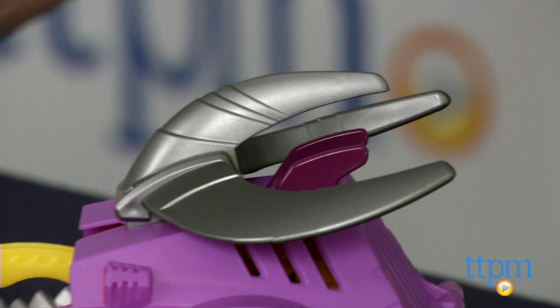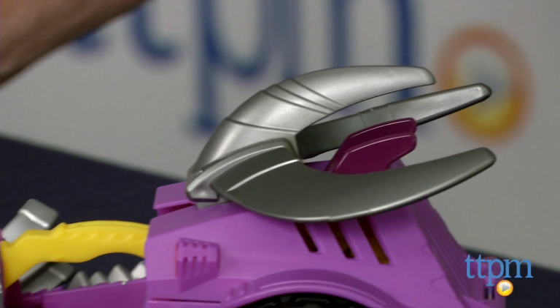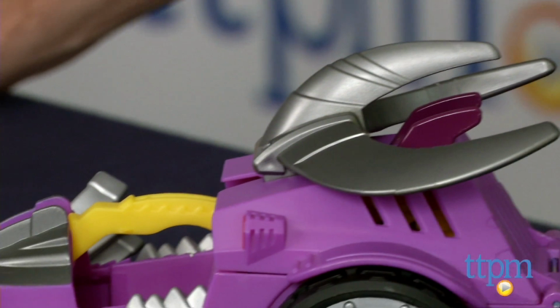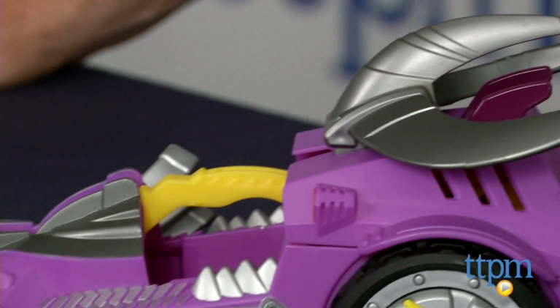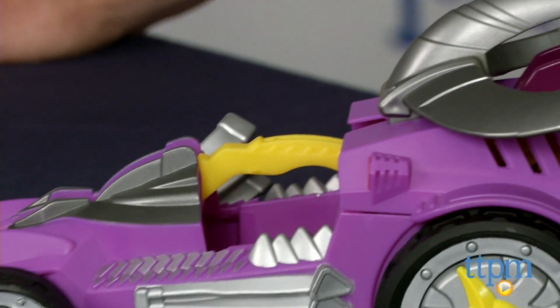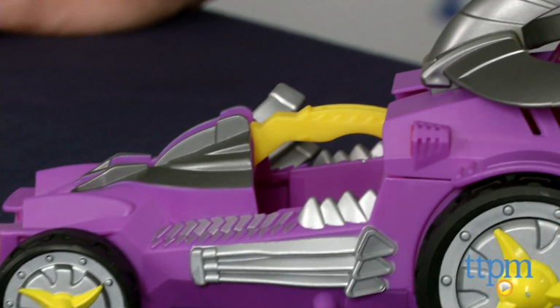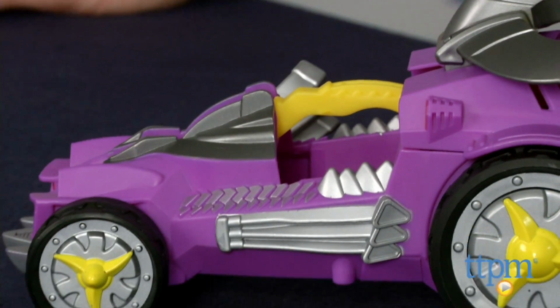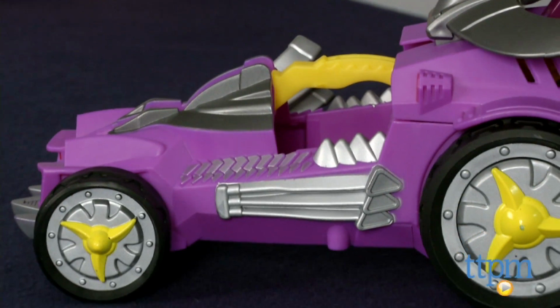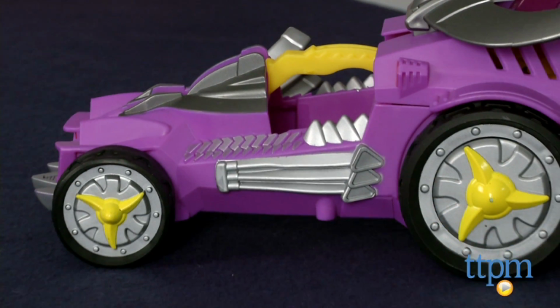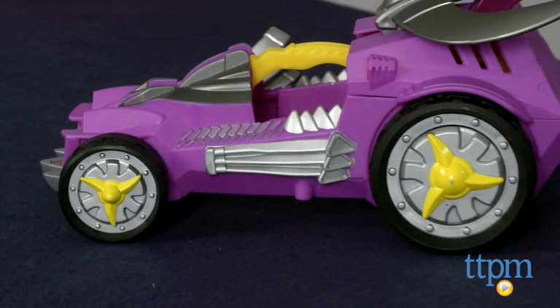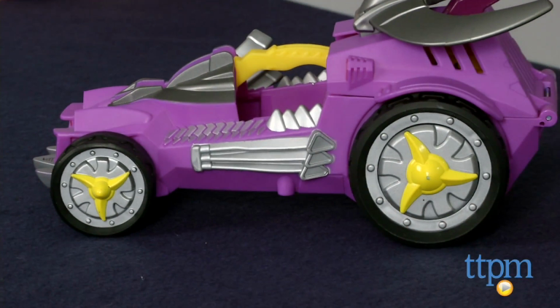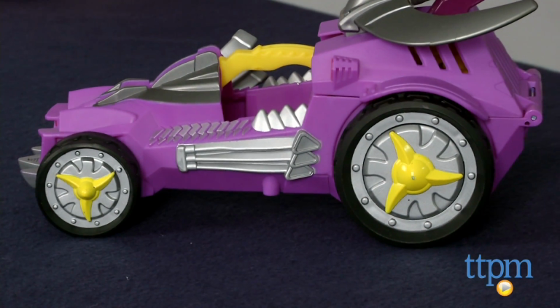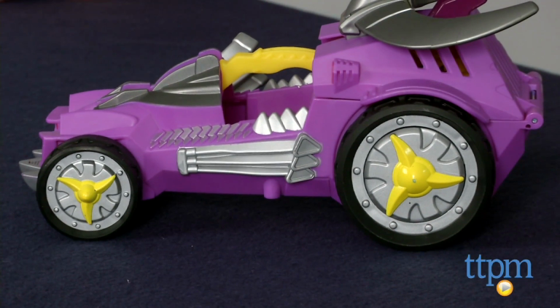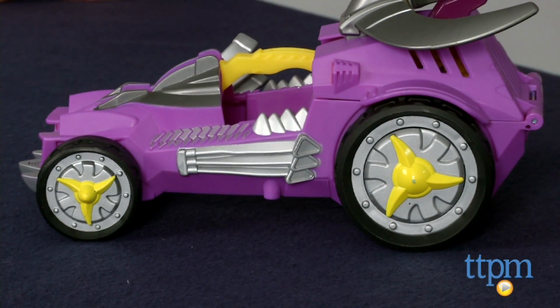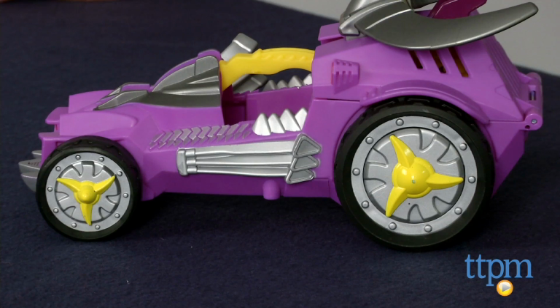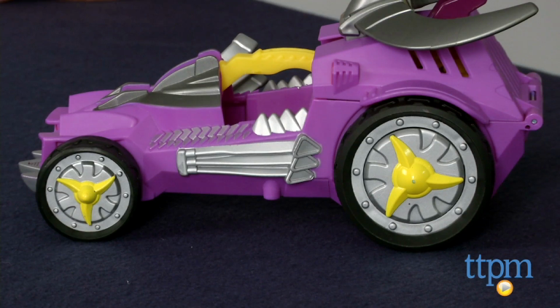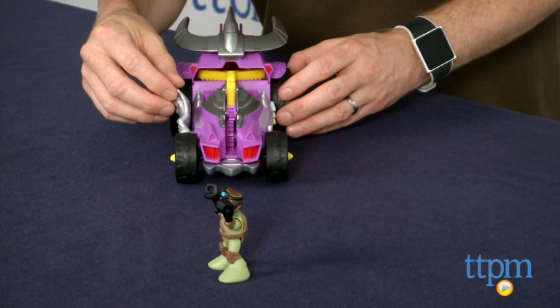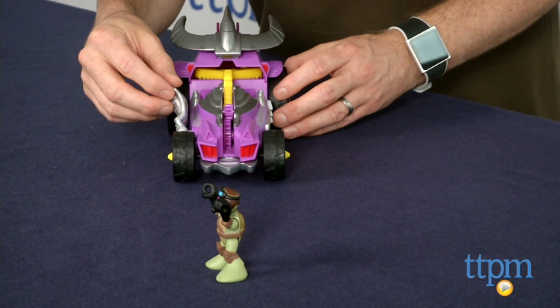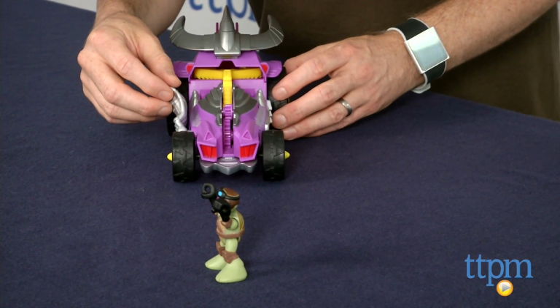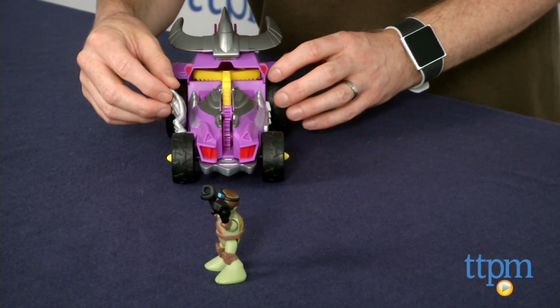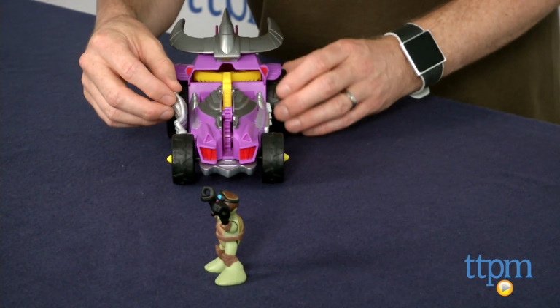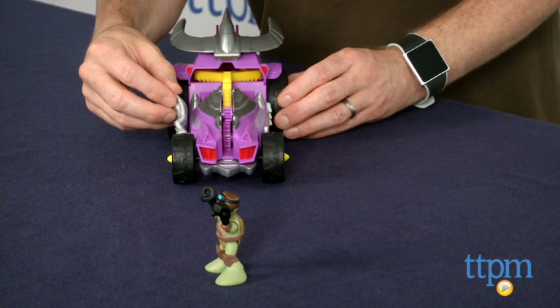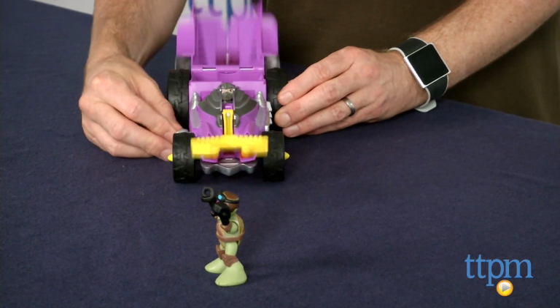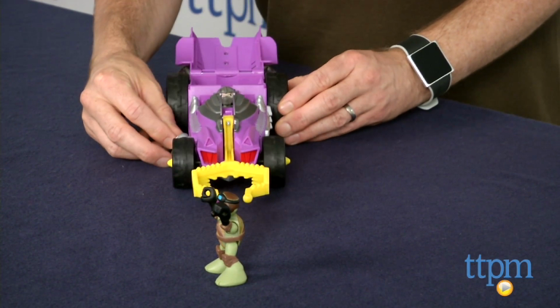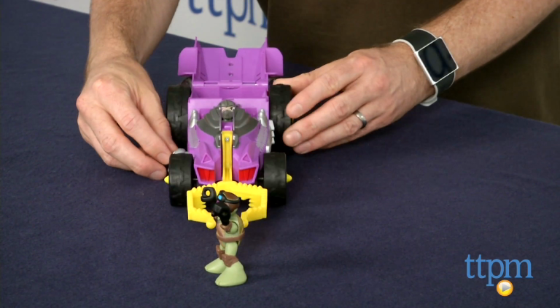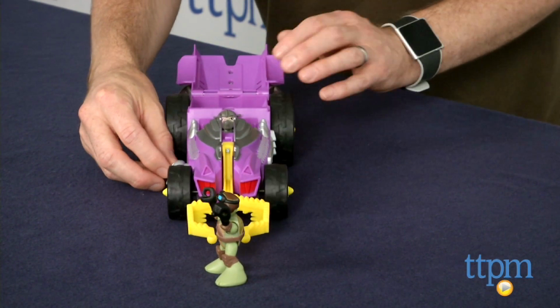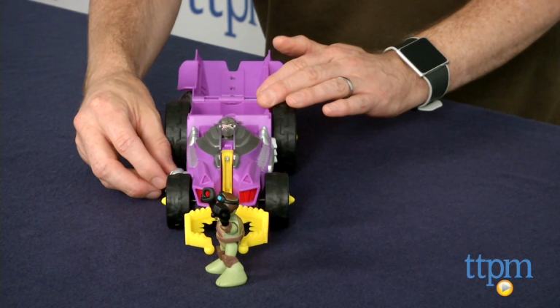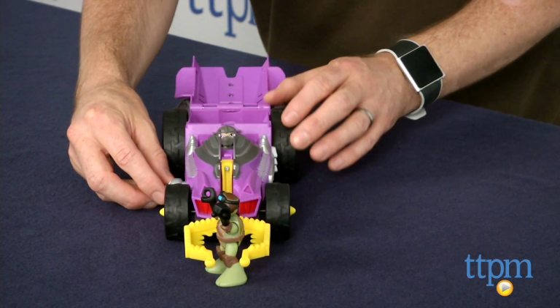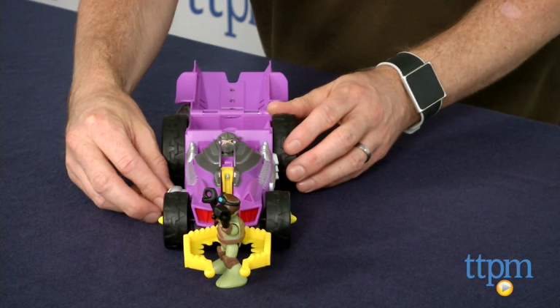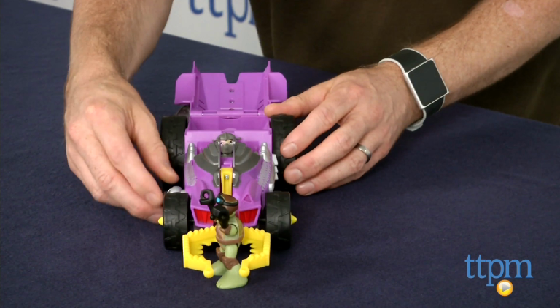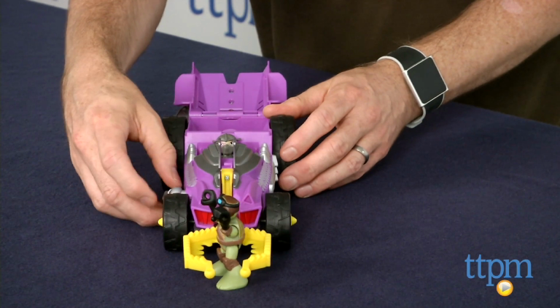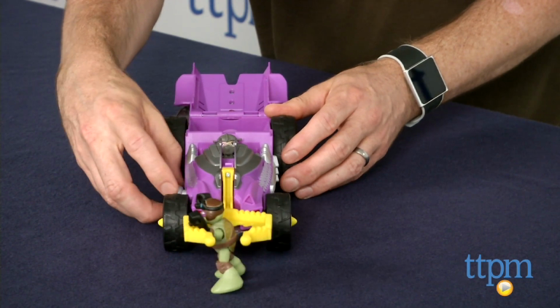It also has a cool feature, the Mutant Capture Claw, which springs forward when the side exhaust pipes are pressed. Once the claw is out, it can be used to scoop up other figures, which are sold separately, and then drop them back in the cargo container.